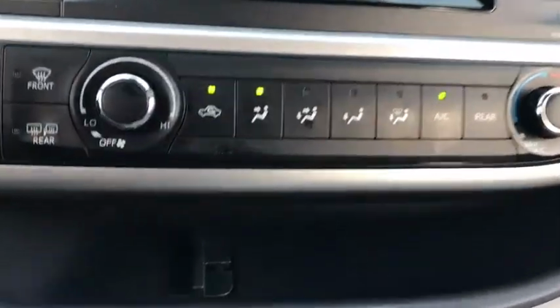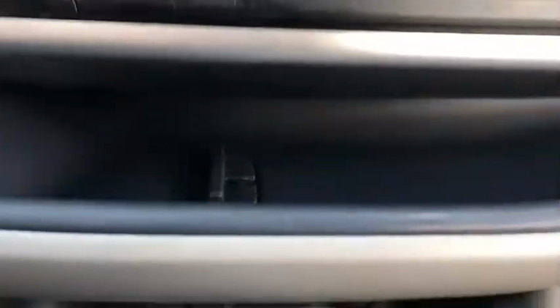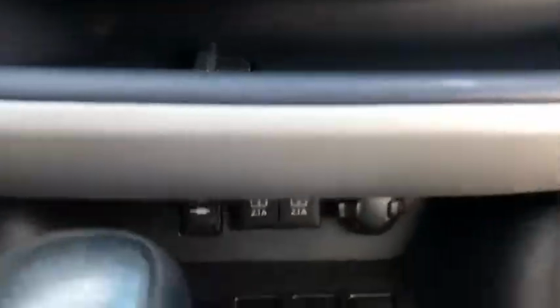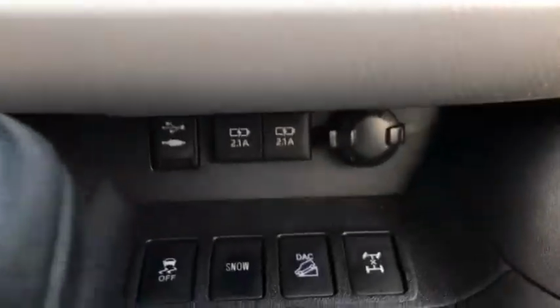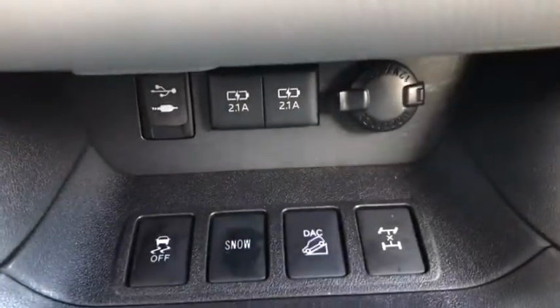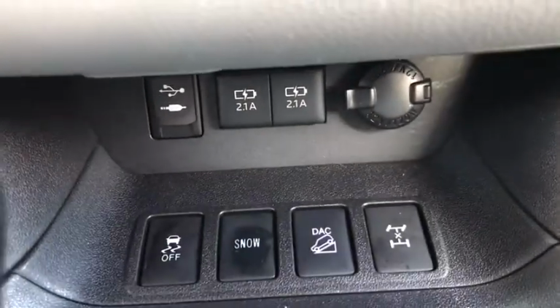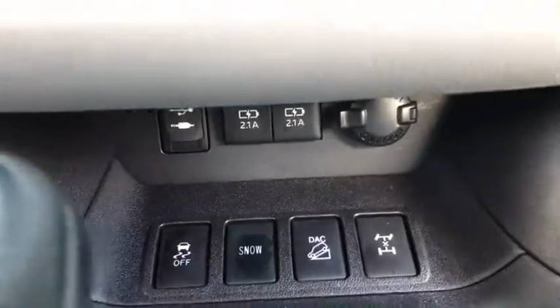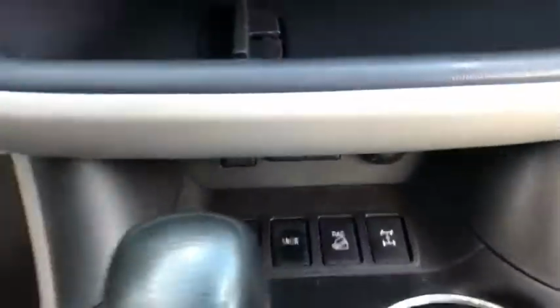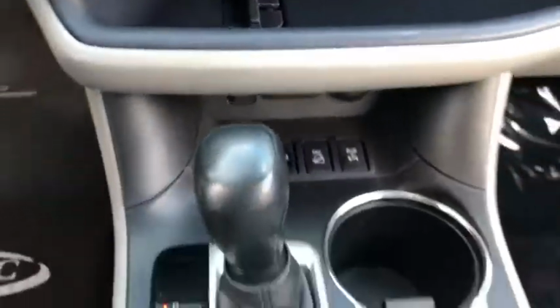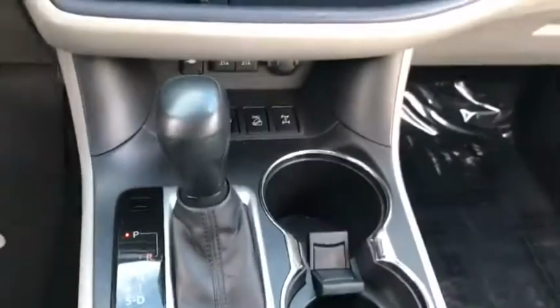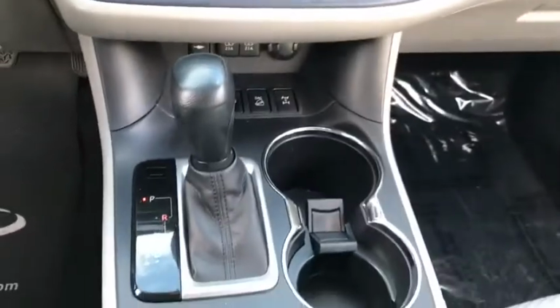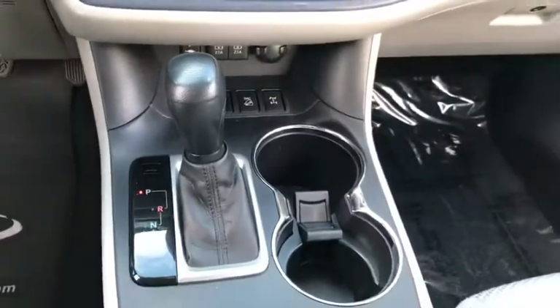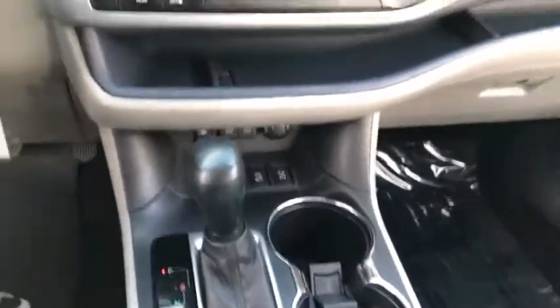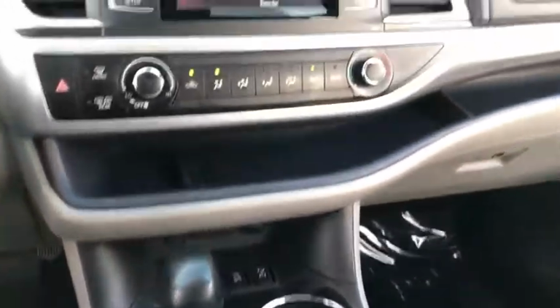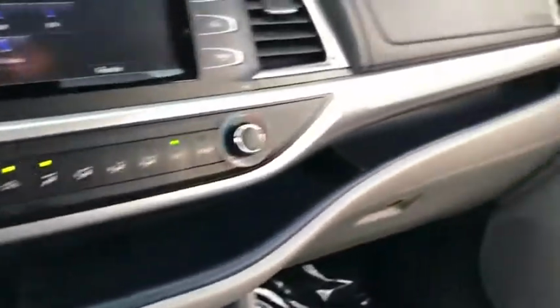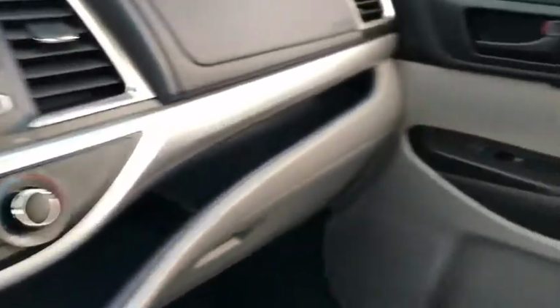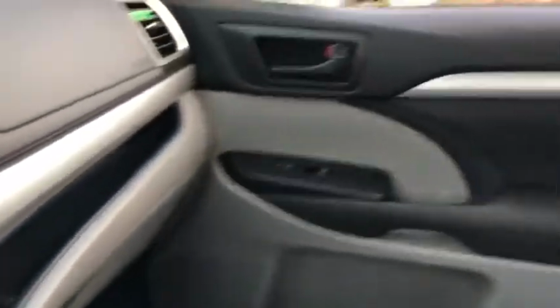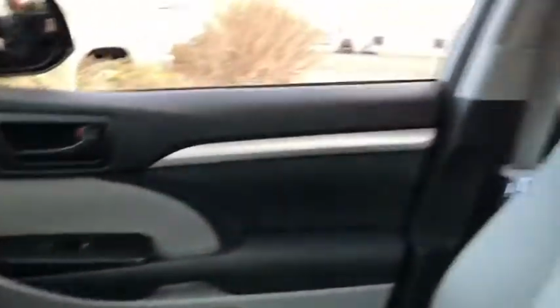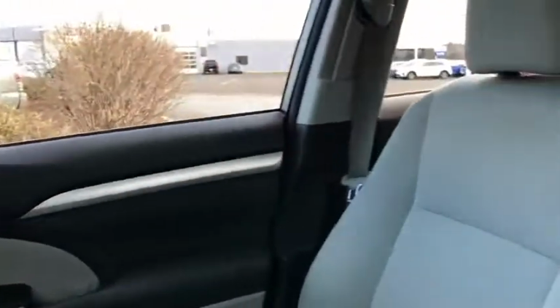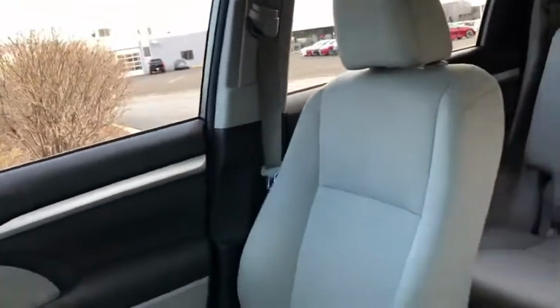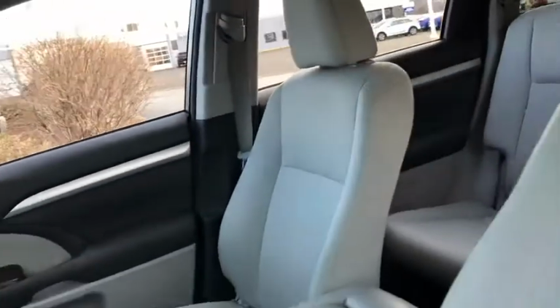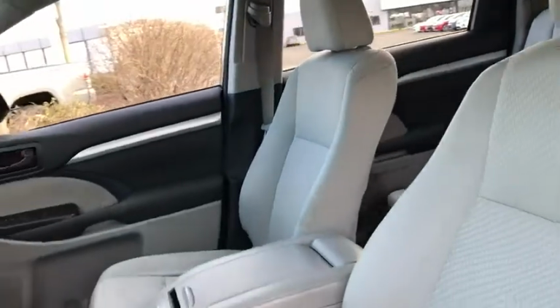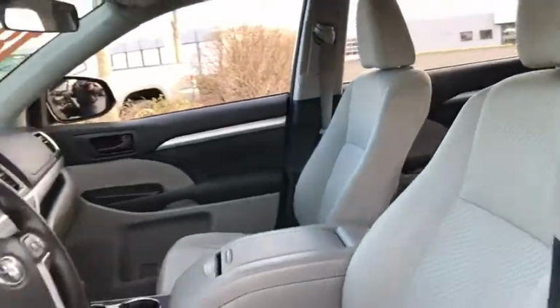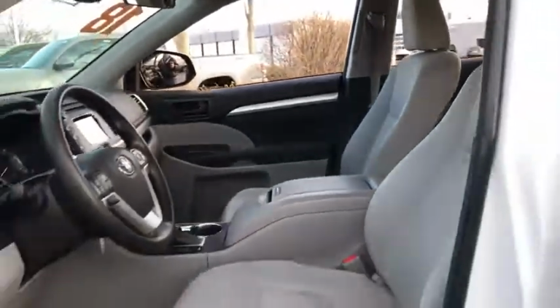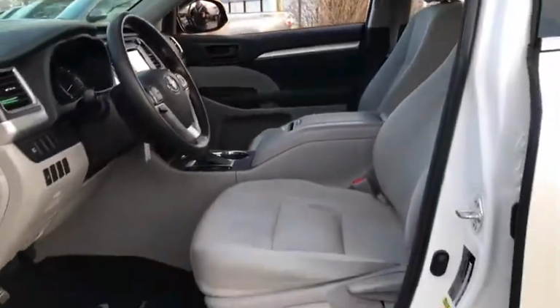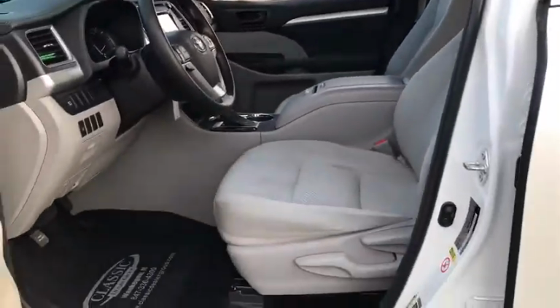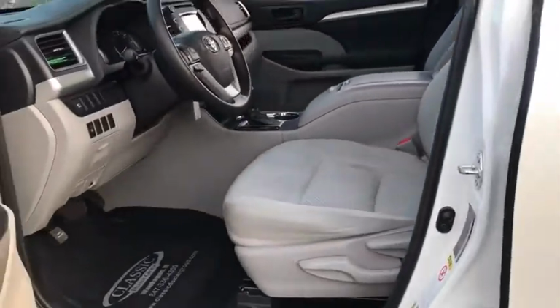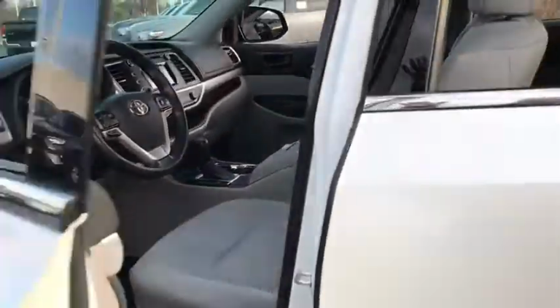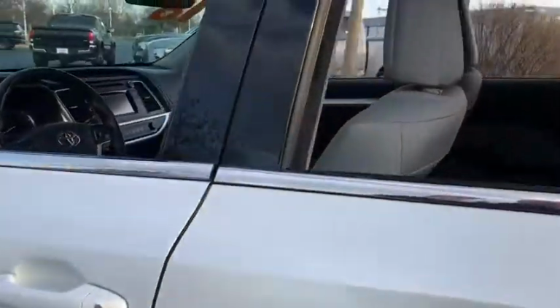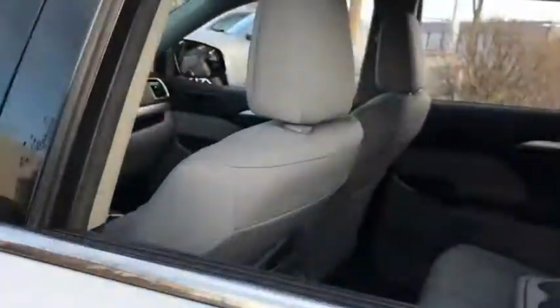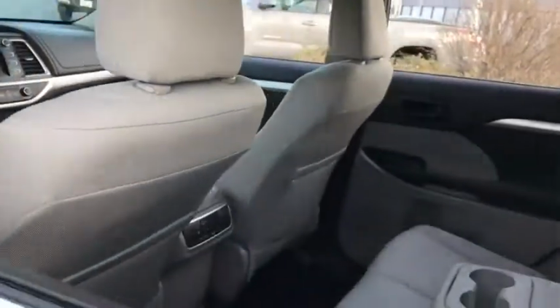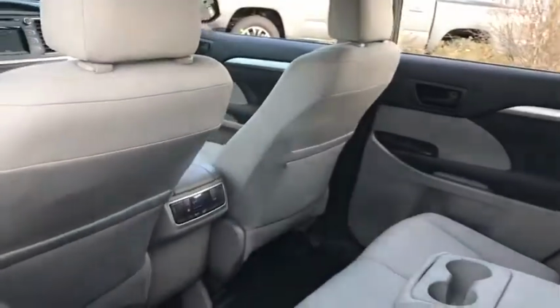Four-wheel disc brakes, aluminum wheels, cruise control, rear defrost, AM-FM stereo radio, power windows, power door locks, MP3 player. This vehicle is Carfax certified one owner and qualifies for the Carfax buyback guarantee.